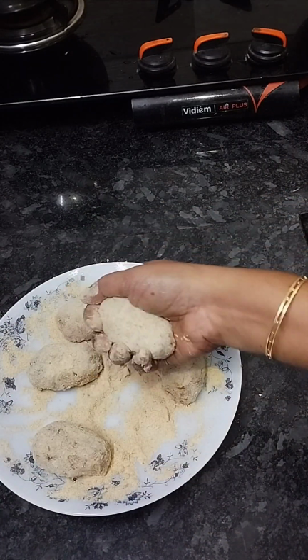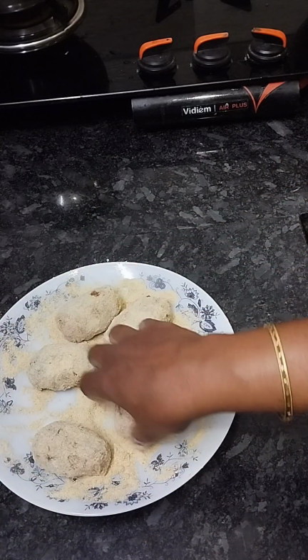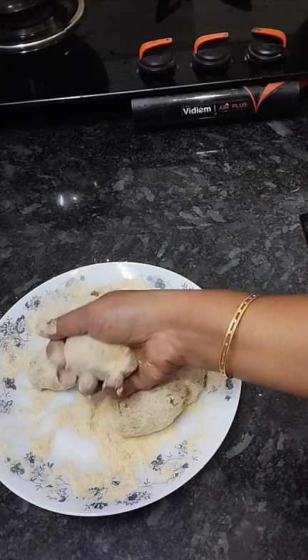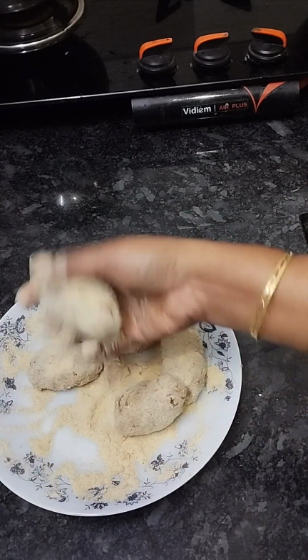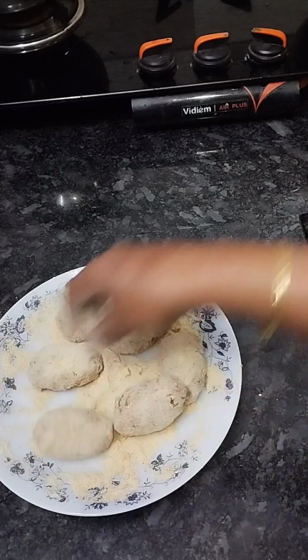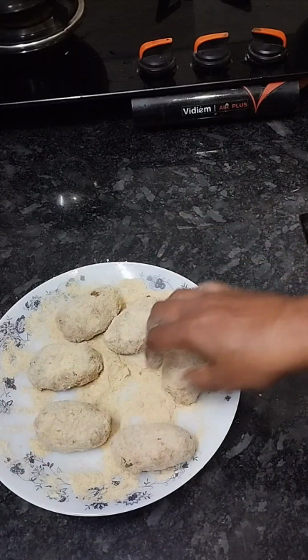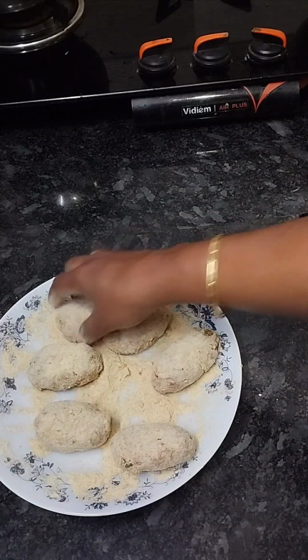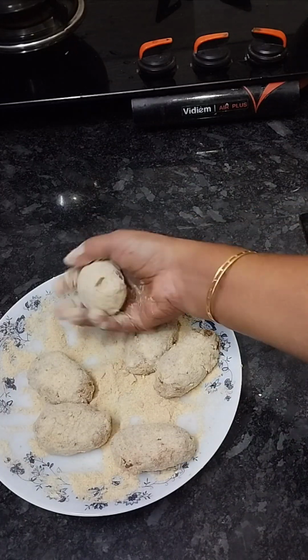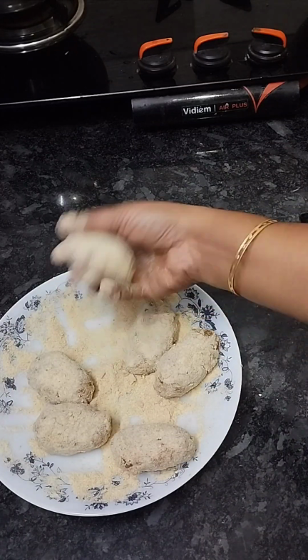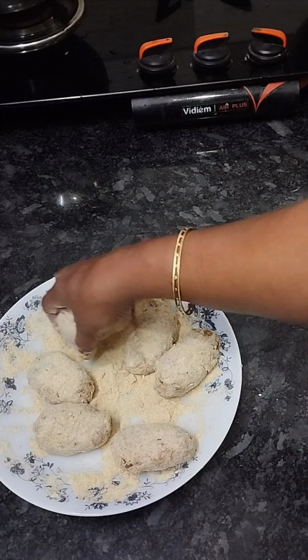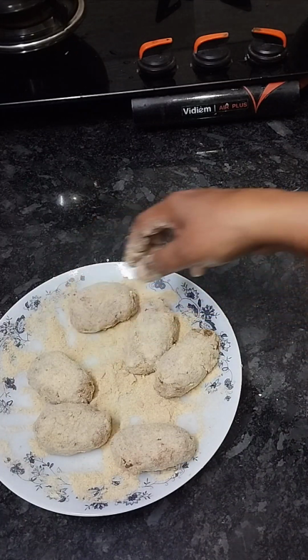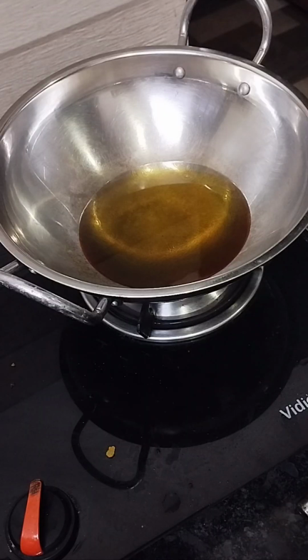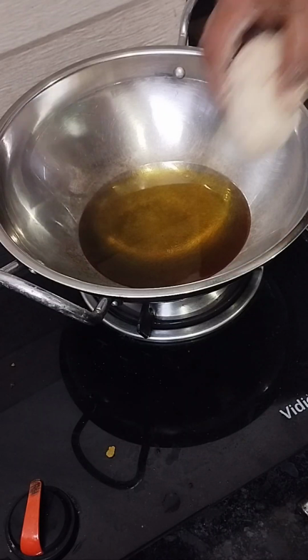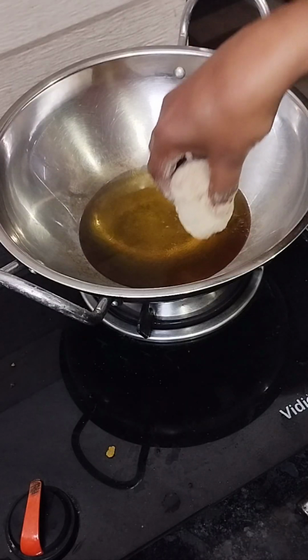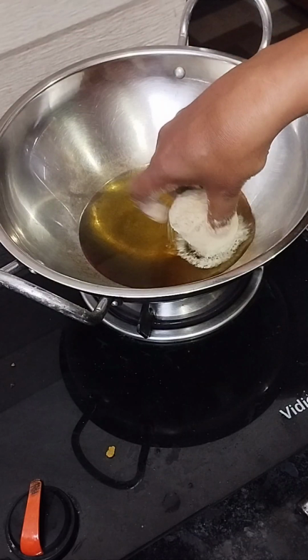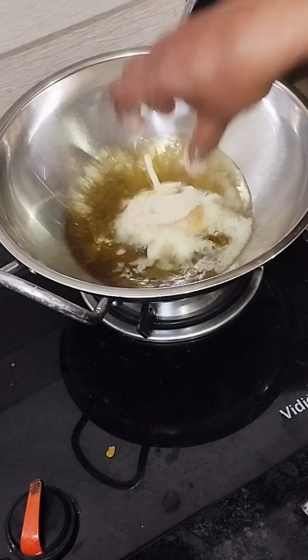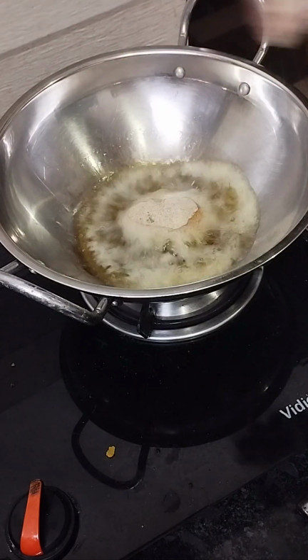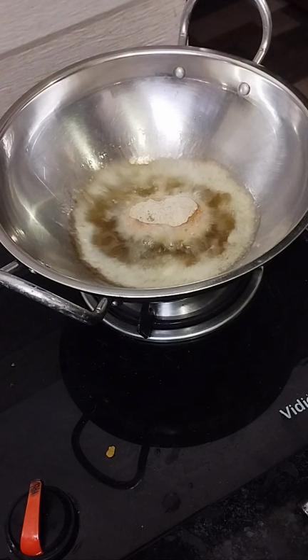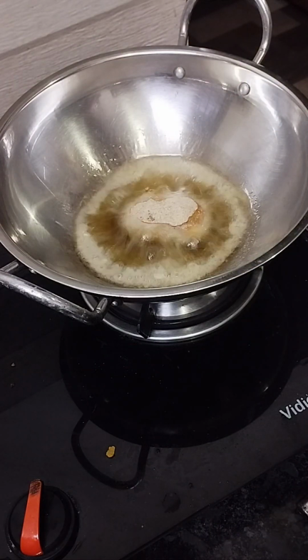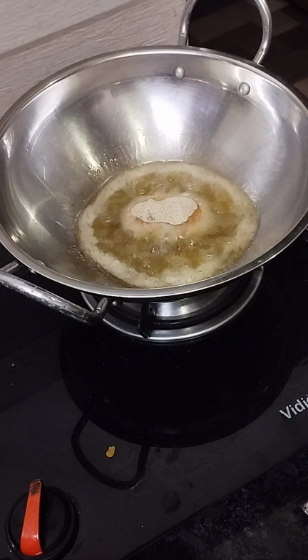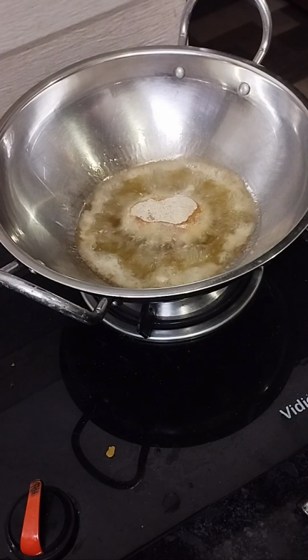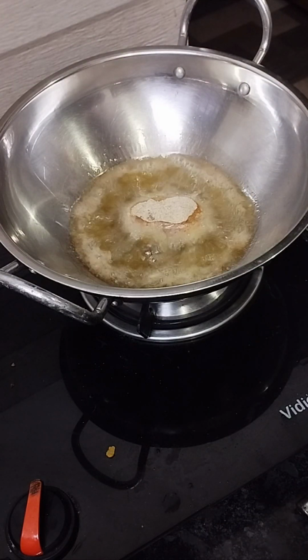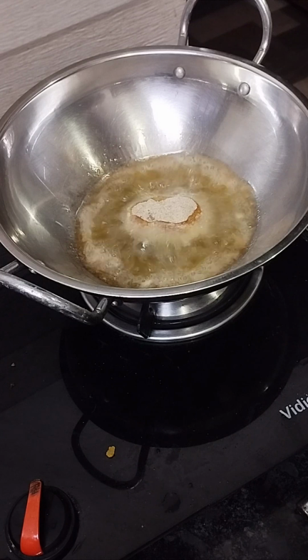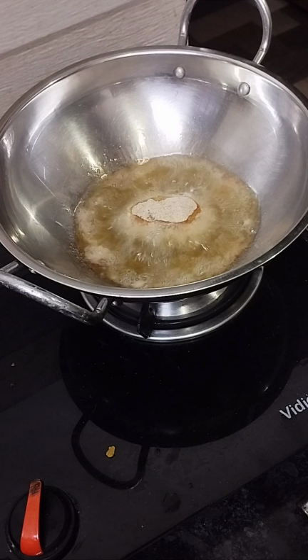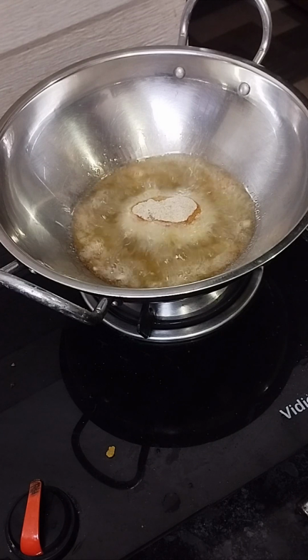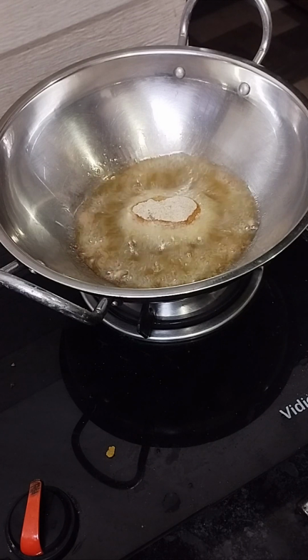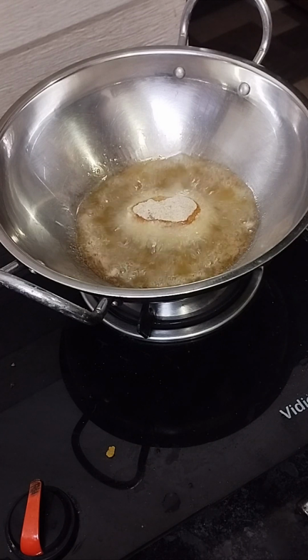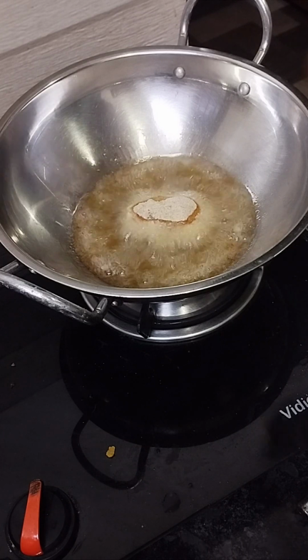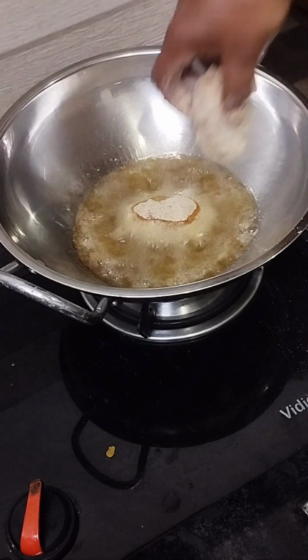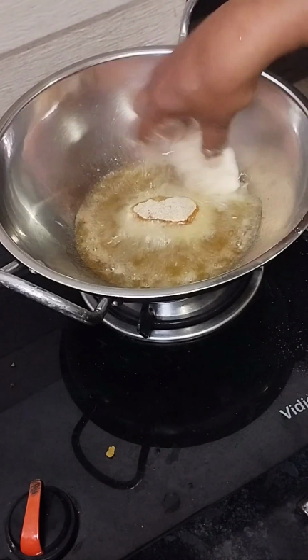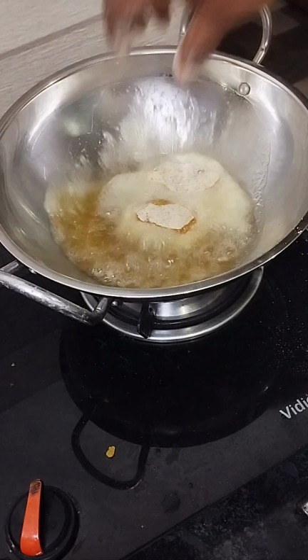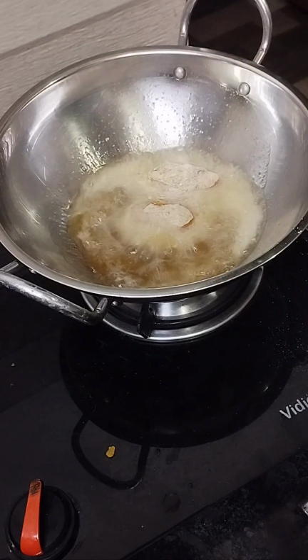I will put the flour in and make it into a plate. The flour is done with the flour — I will fry the flour in the cake.